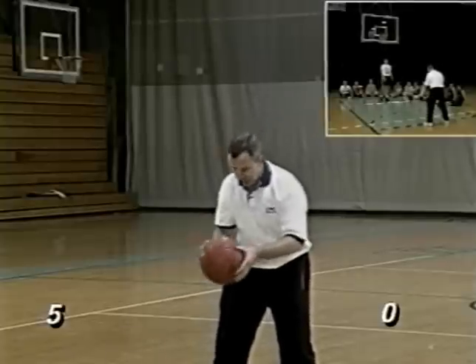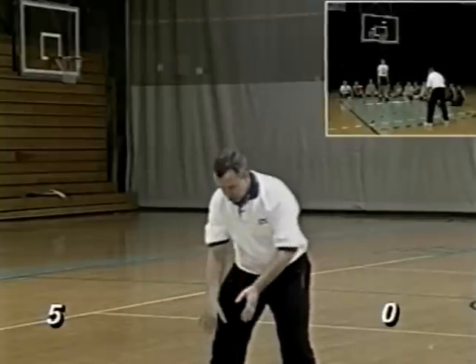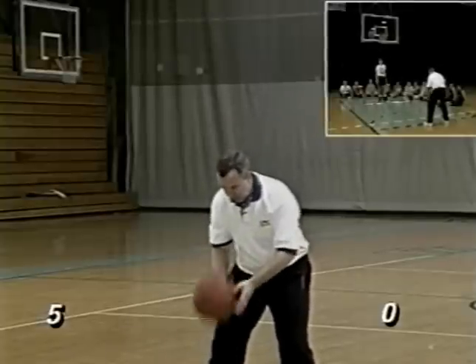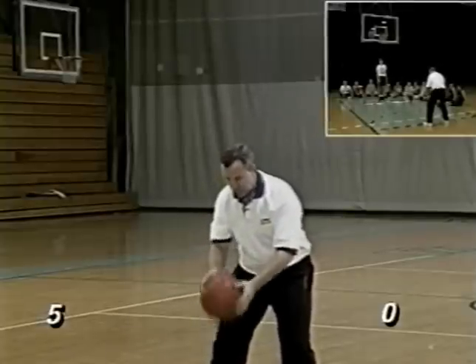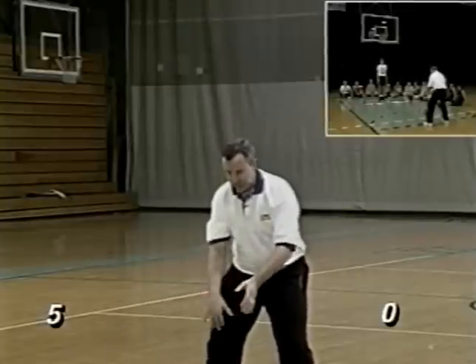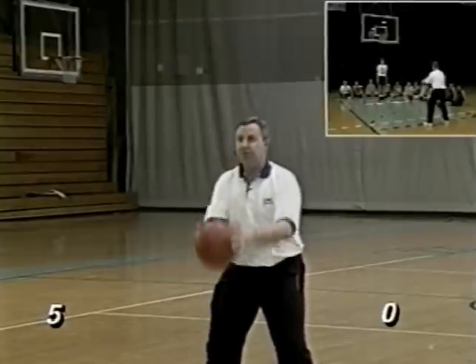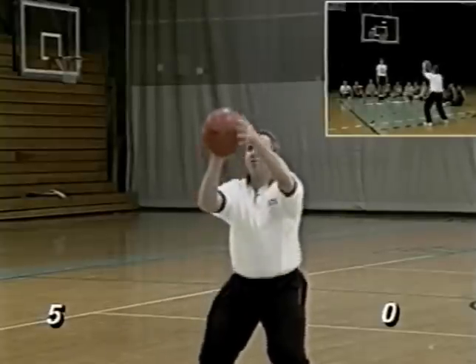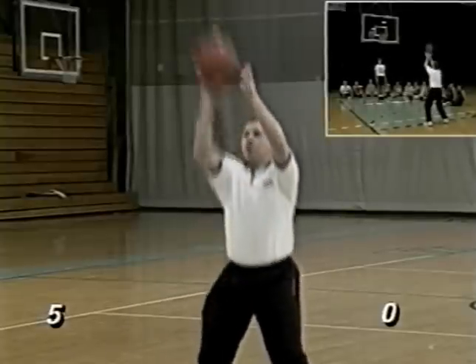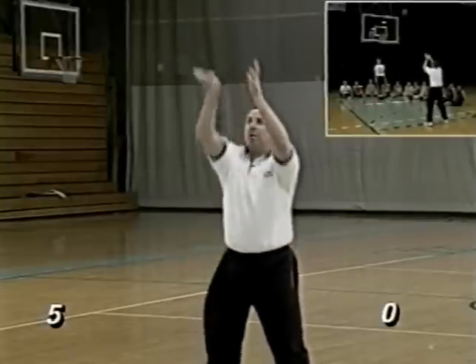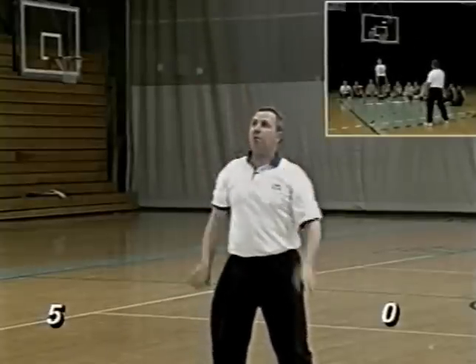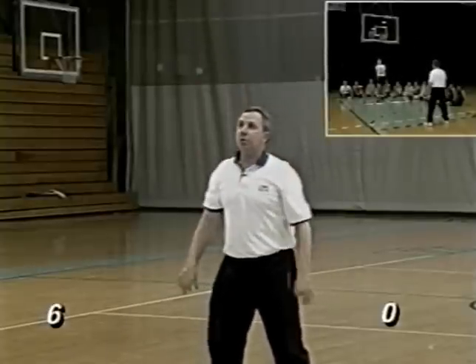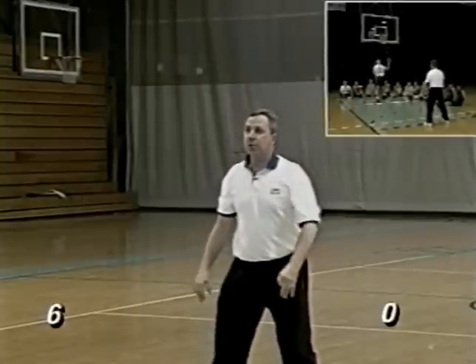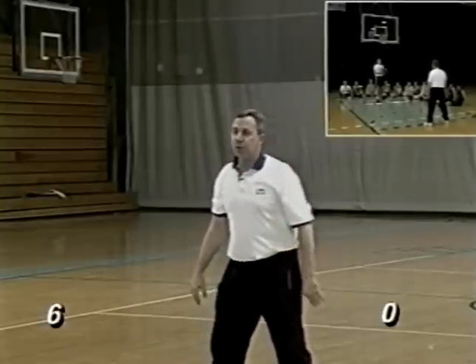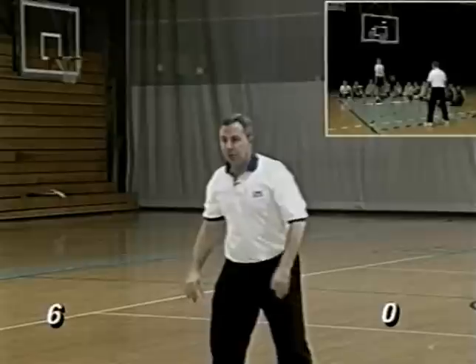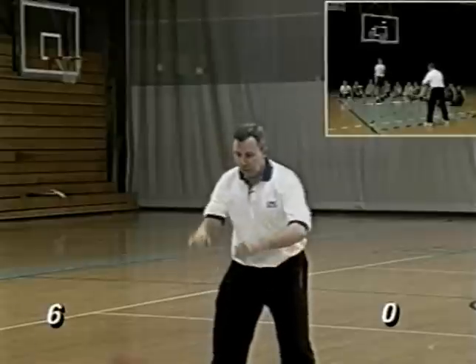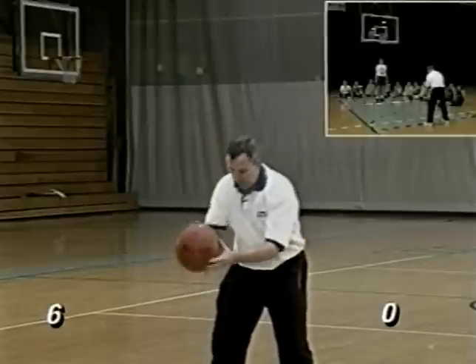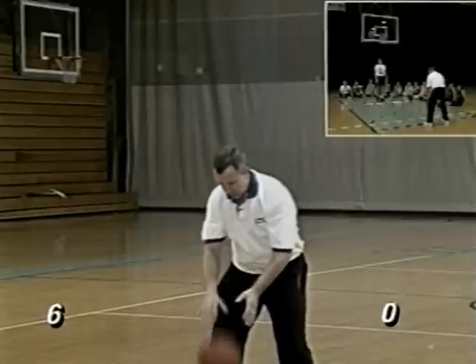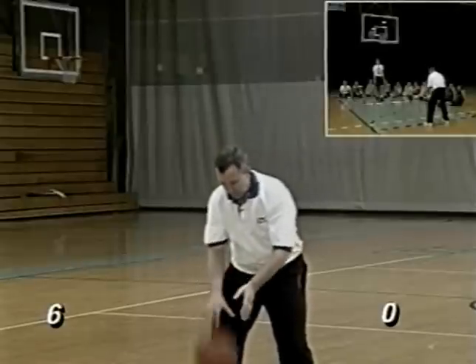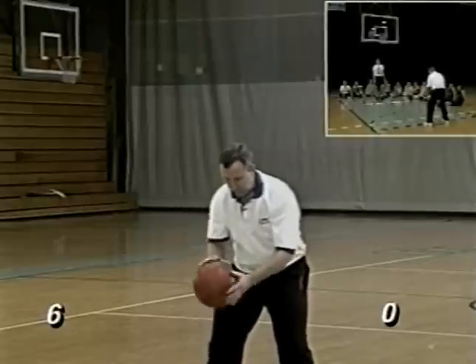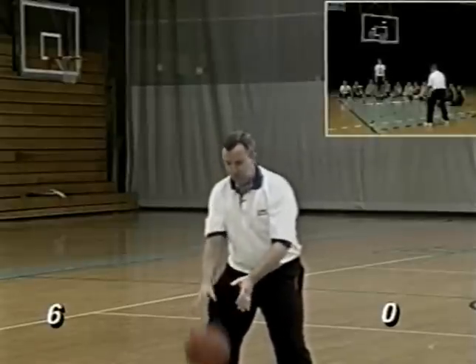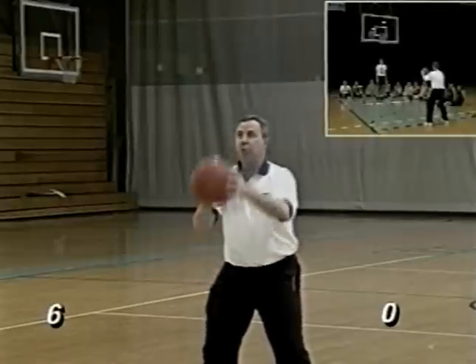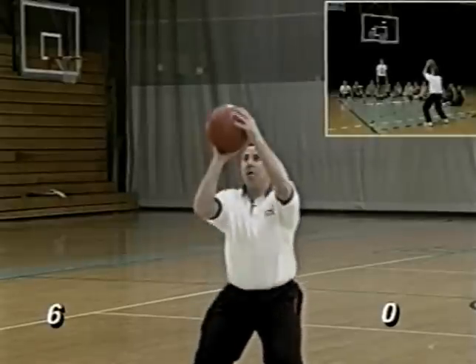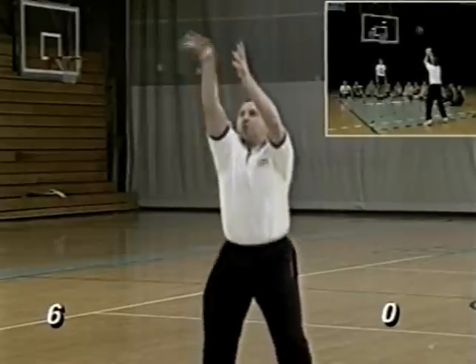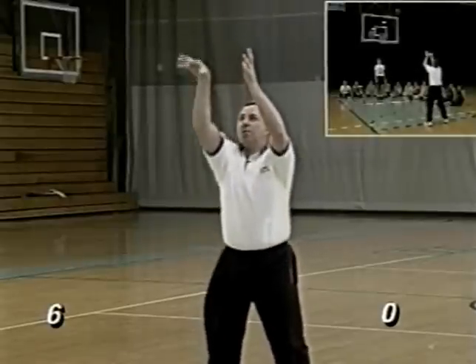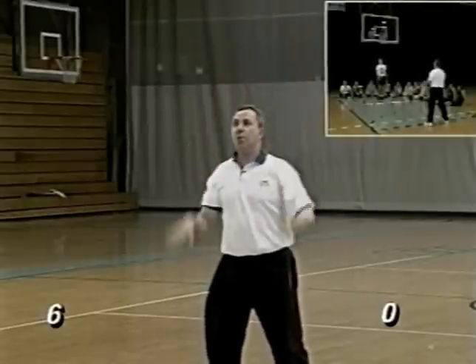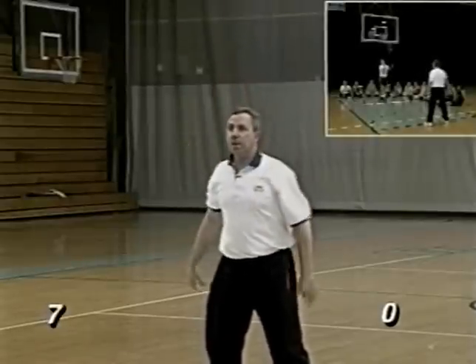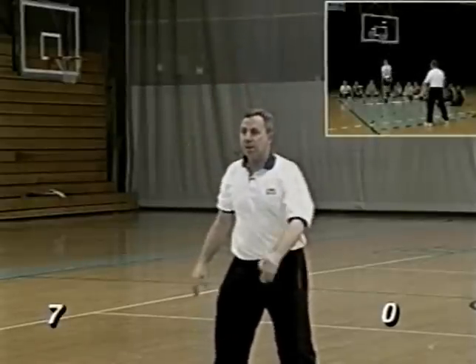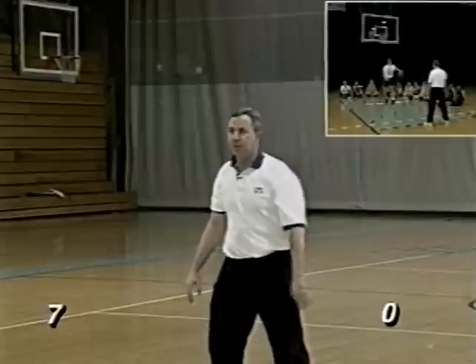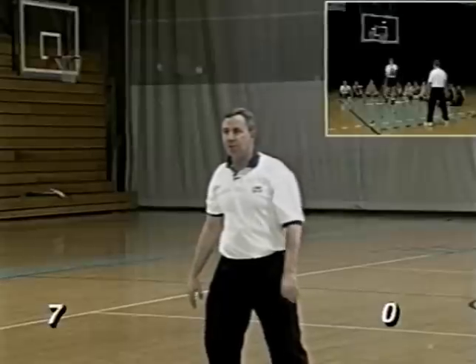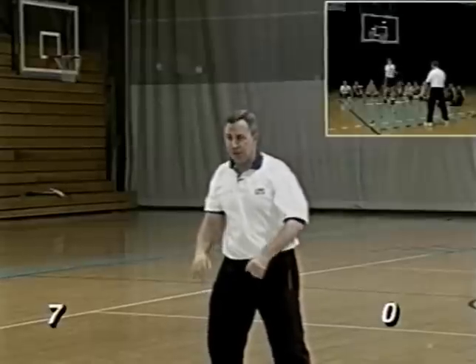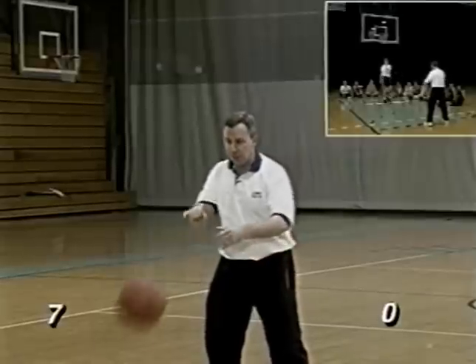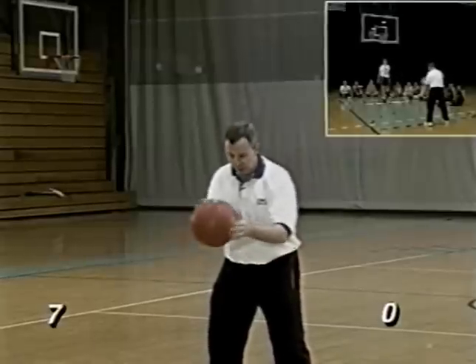There are a couple of stories that have kind of influenced this presentation. They point out the importance of free throws and what free throws mean at the end of big basketball games.